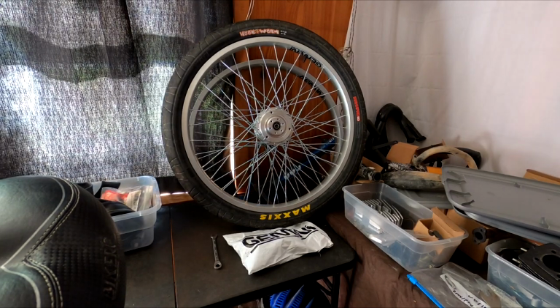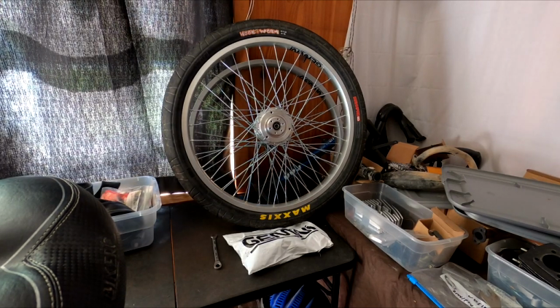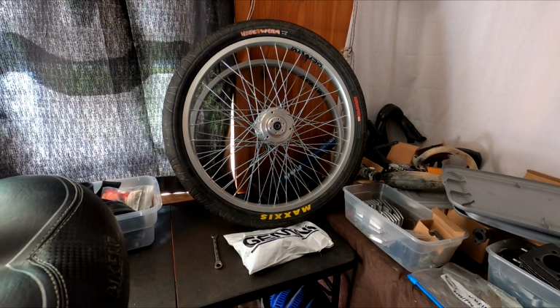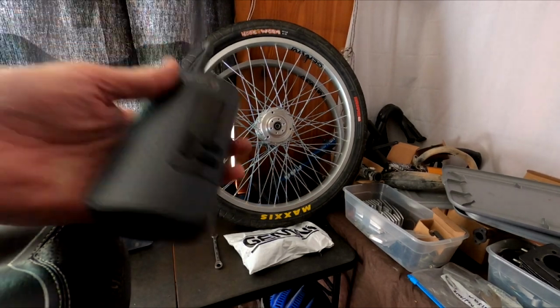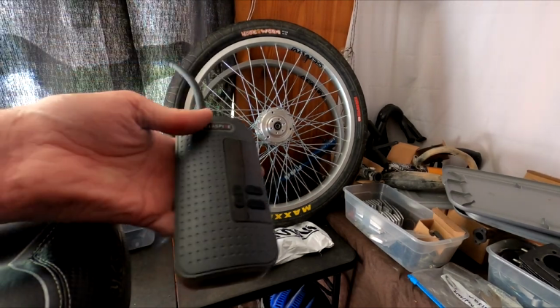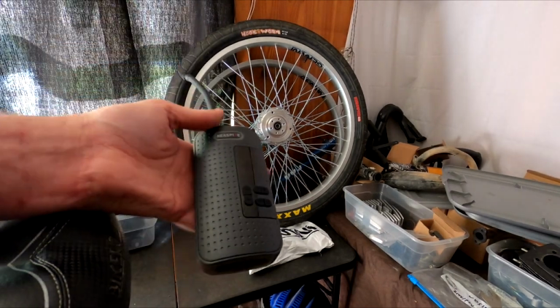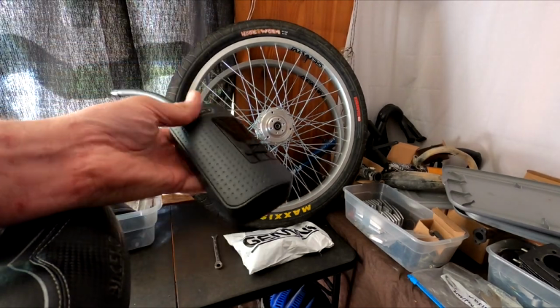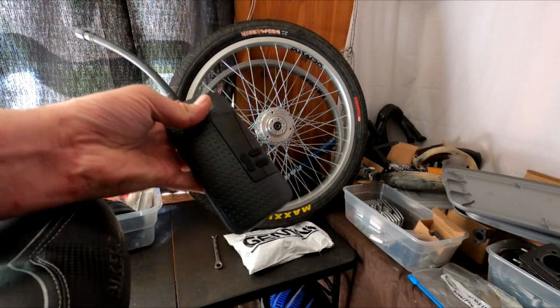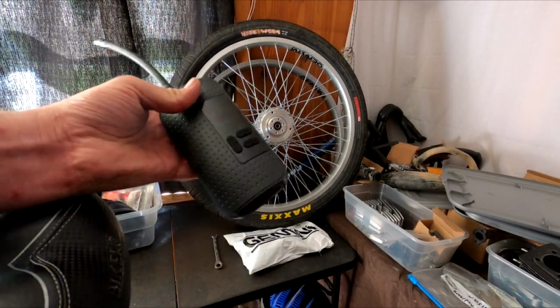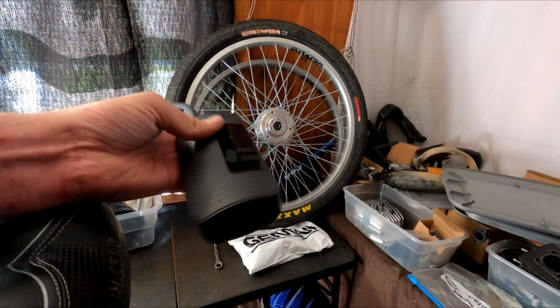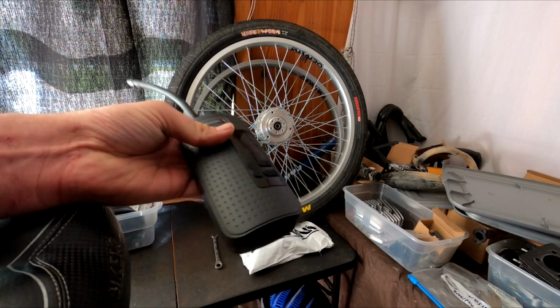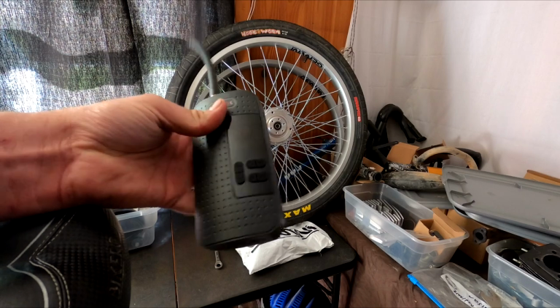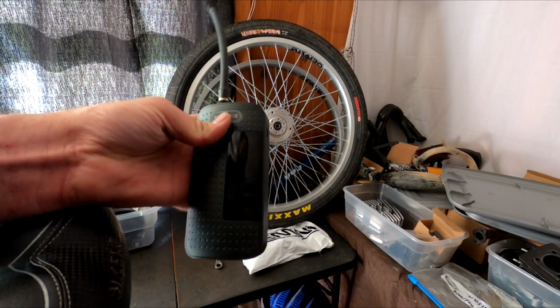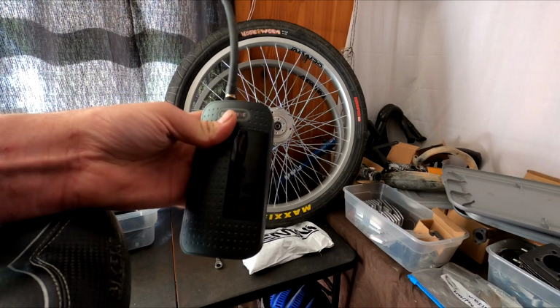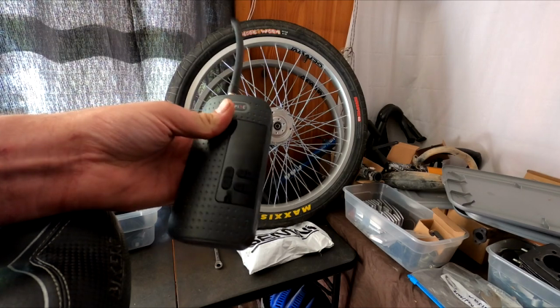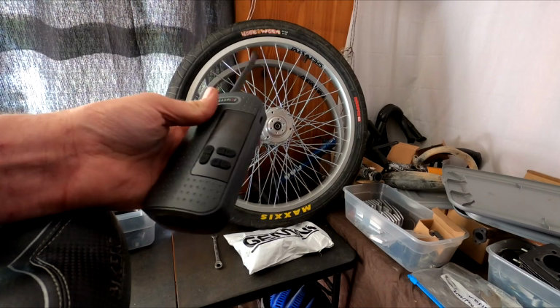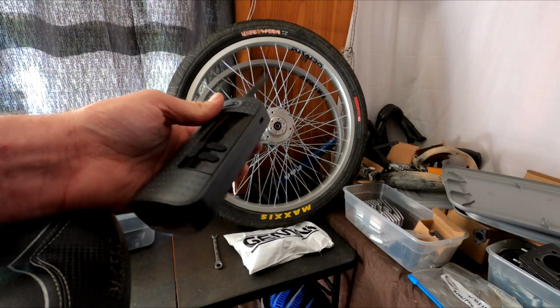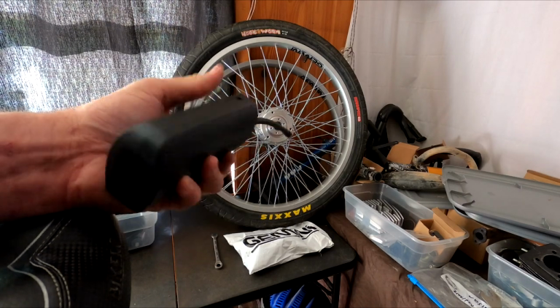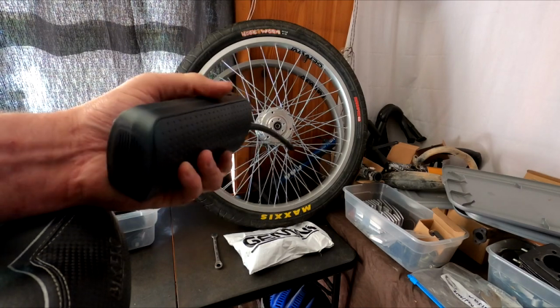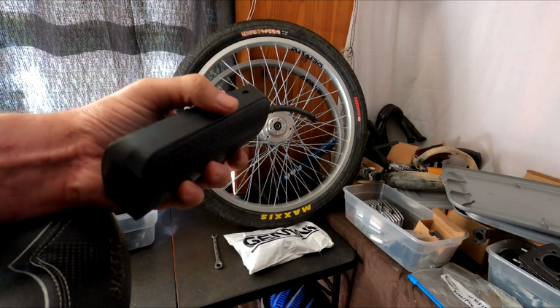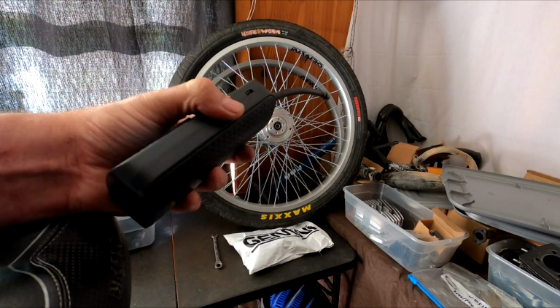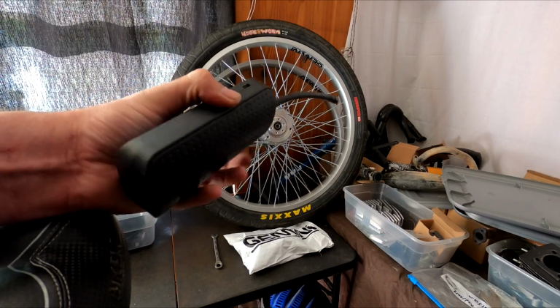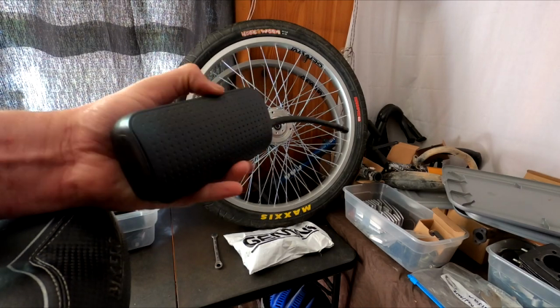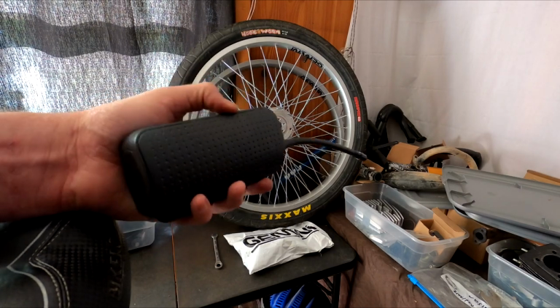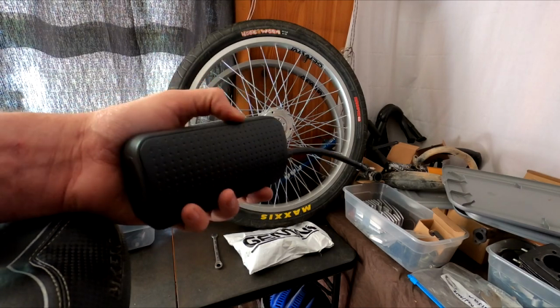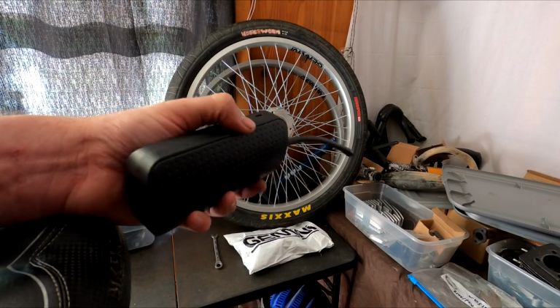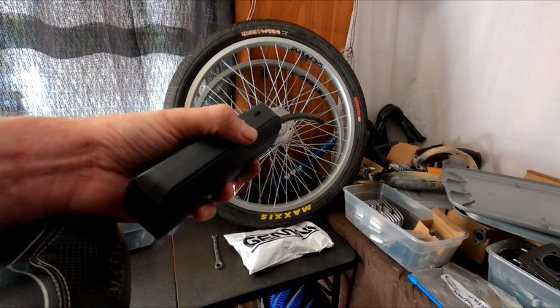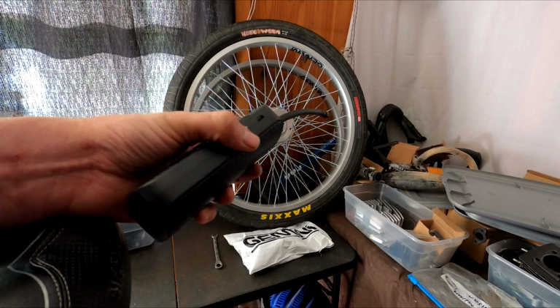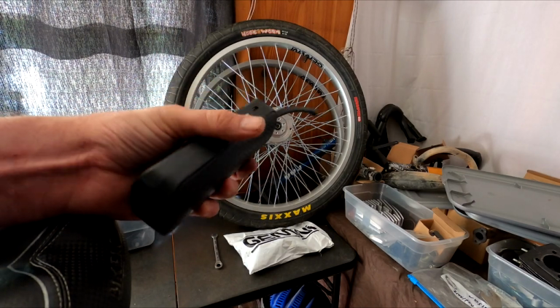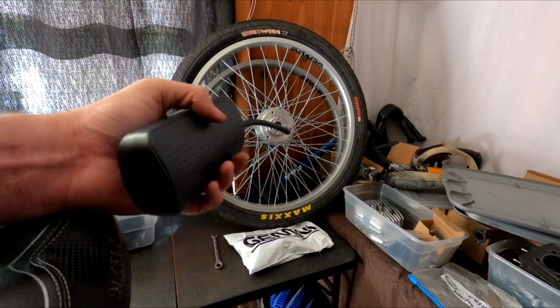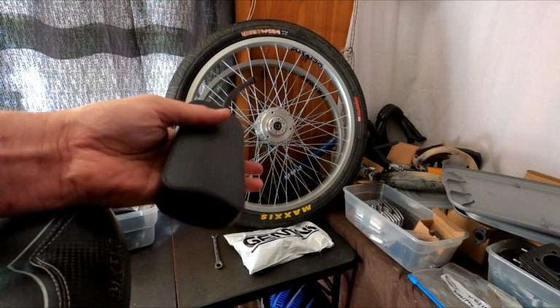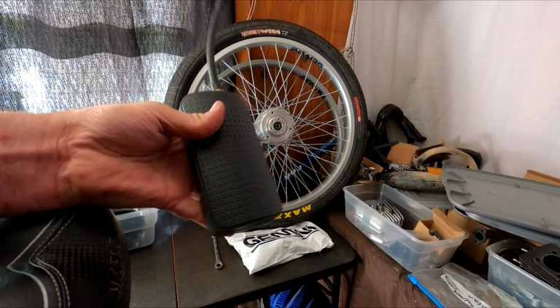So we'll do a long-term test on this little compressor to see if it comes in handy when I need it. I hope you guys enjoyed this short little video today. Until next time, ride safe.